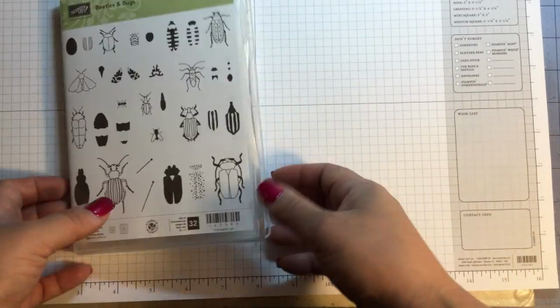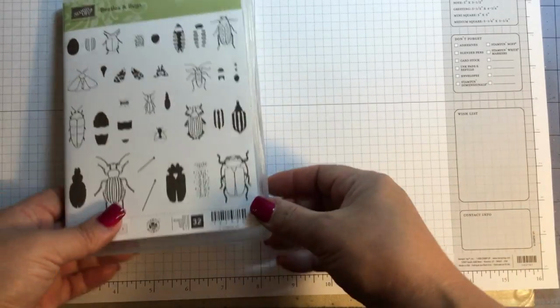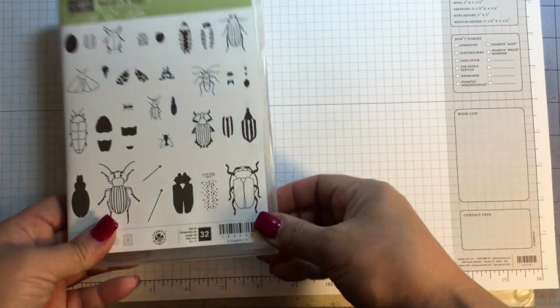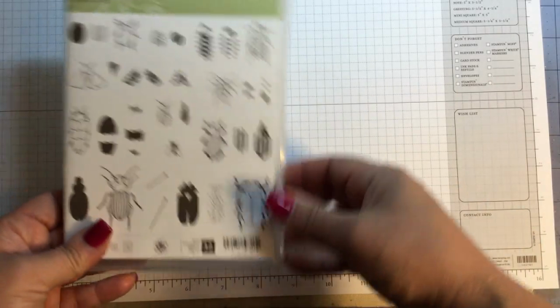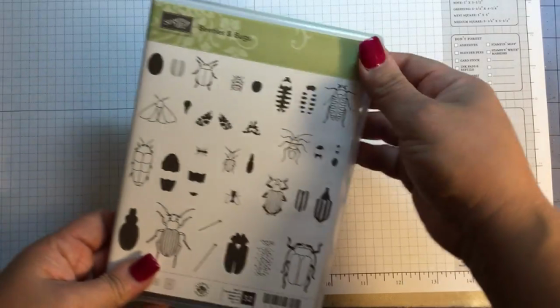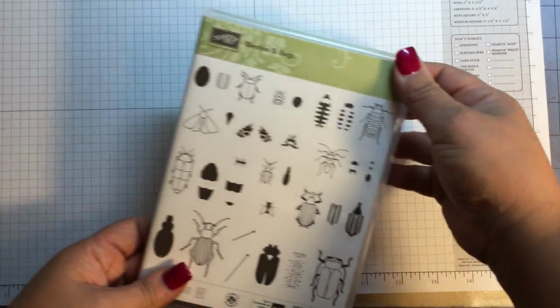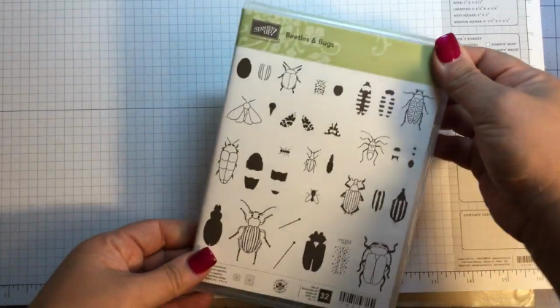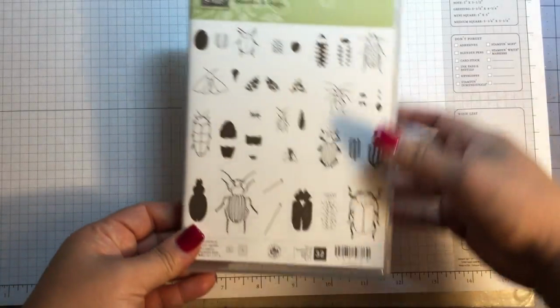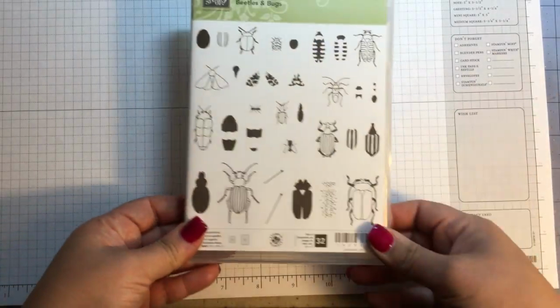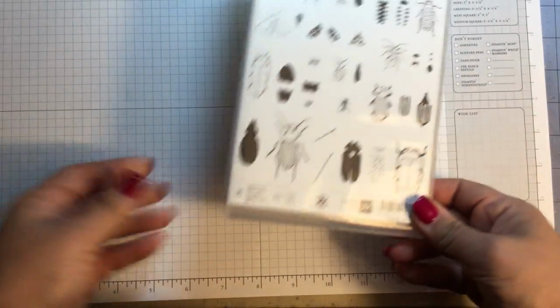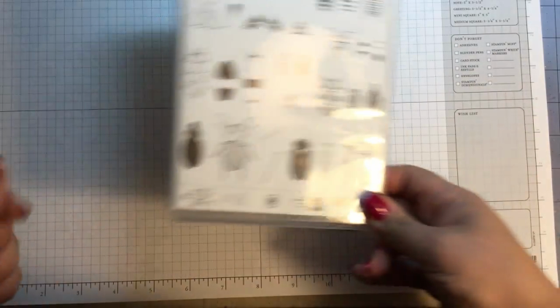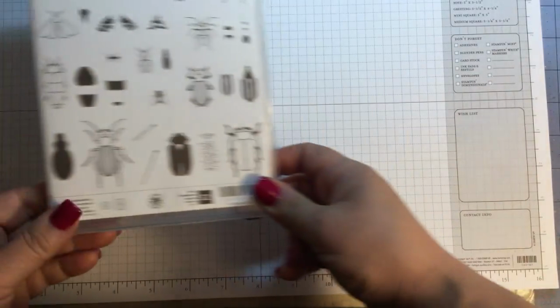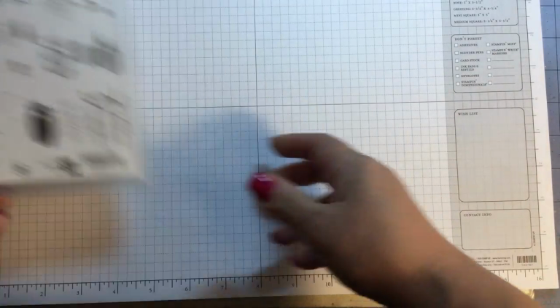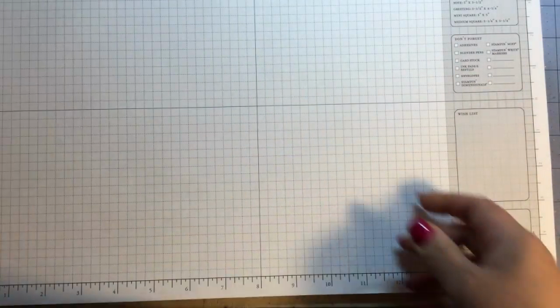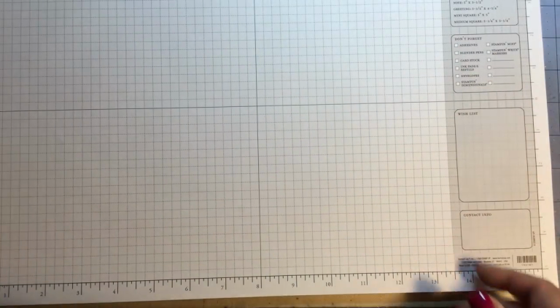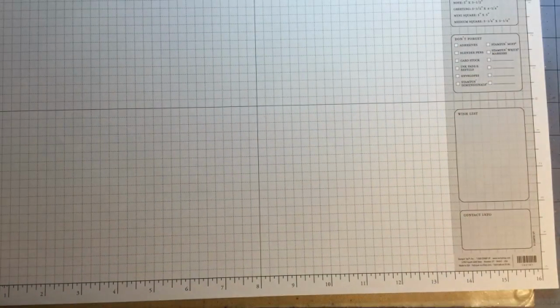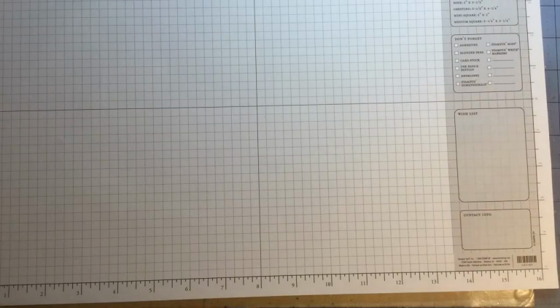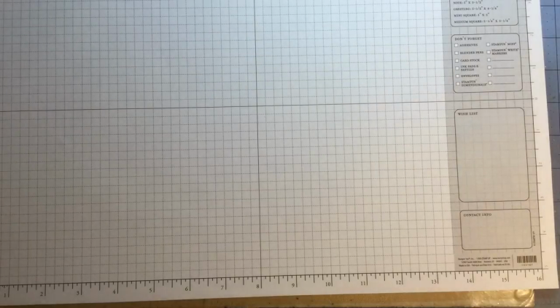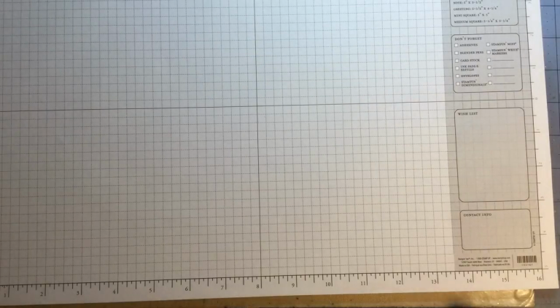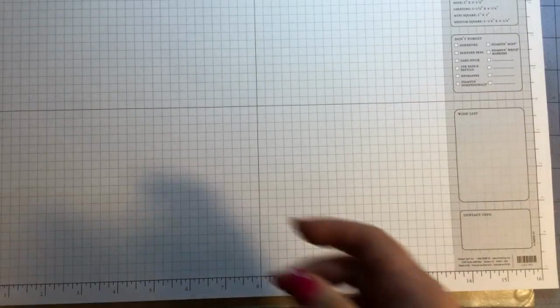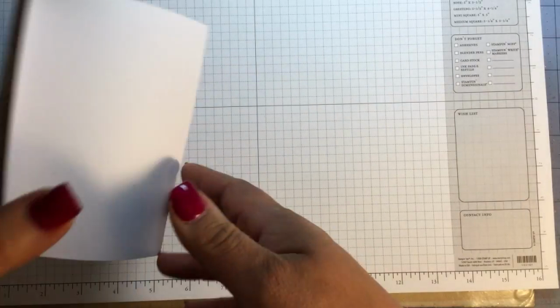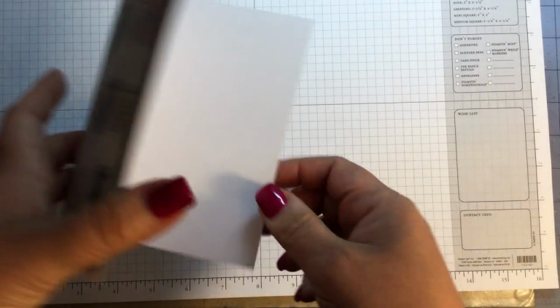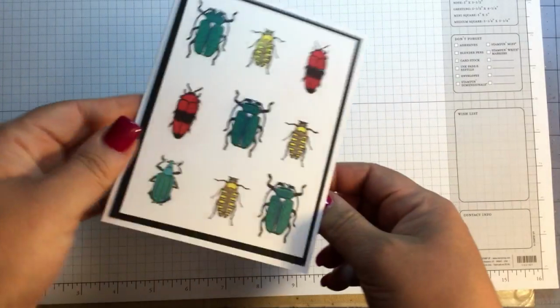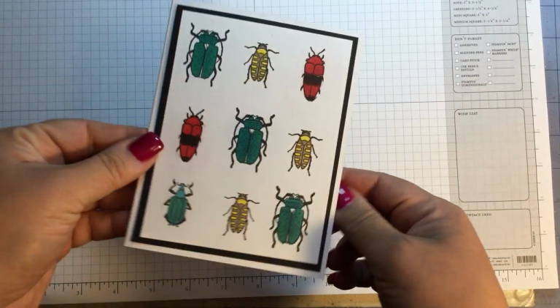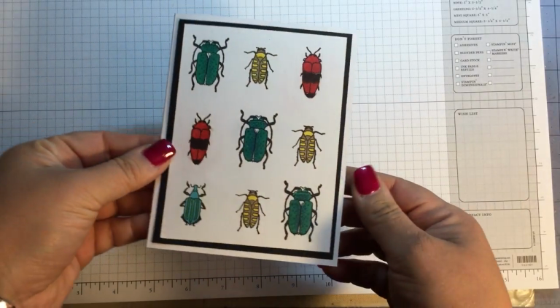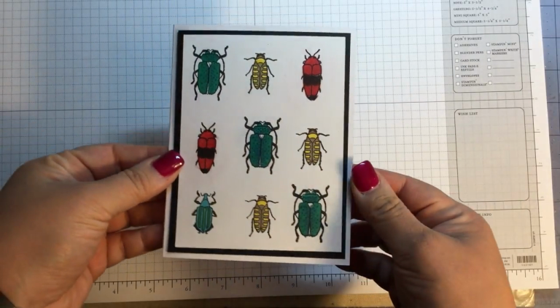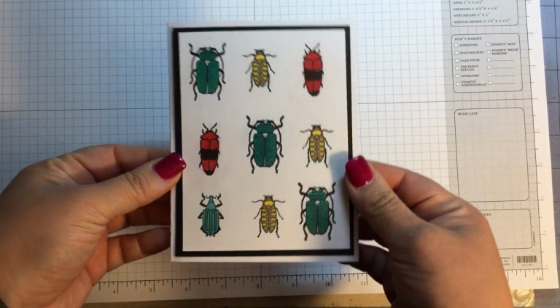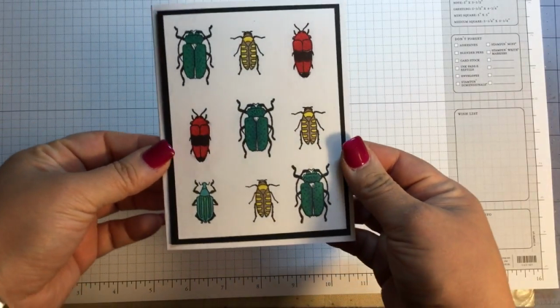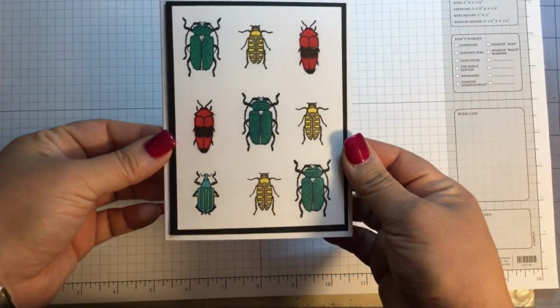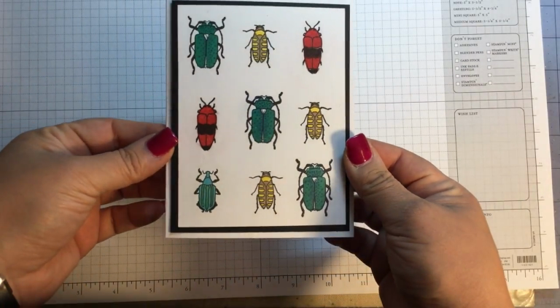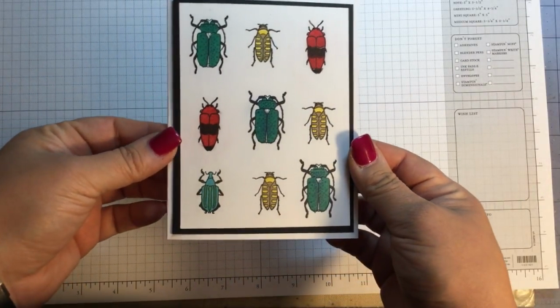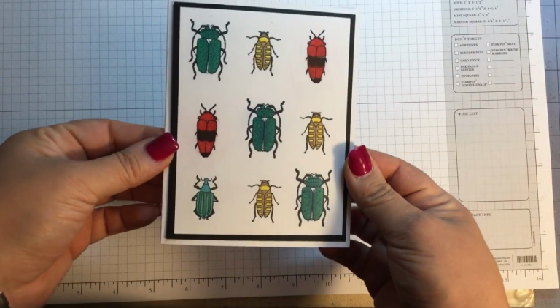I used the stamp set in two ways and I'm not going to make a card today — I'm just going to show you the two ideas. The first one is just stamping it out, and you might think, well what's so great about that?